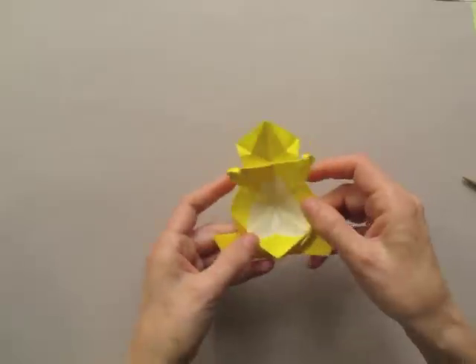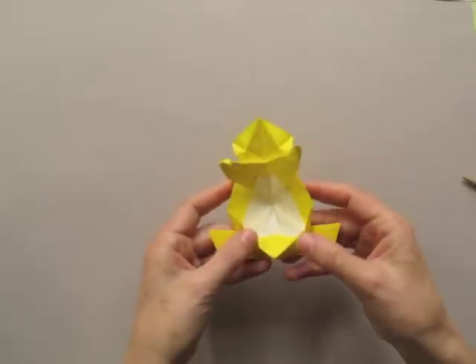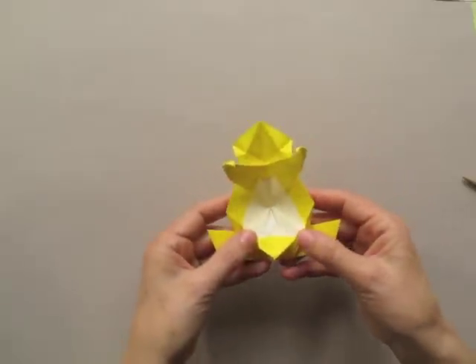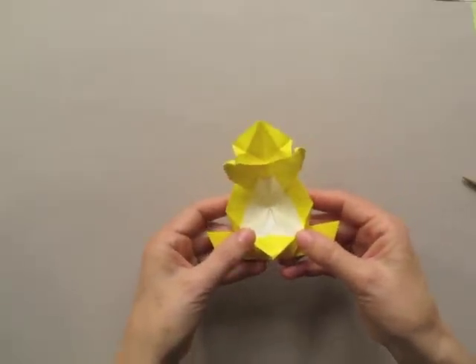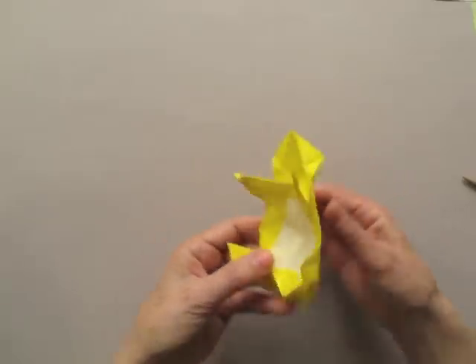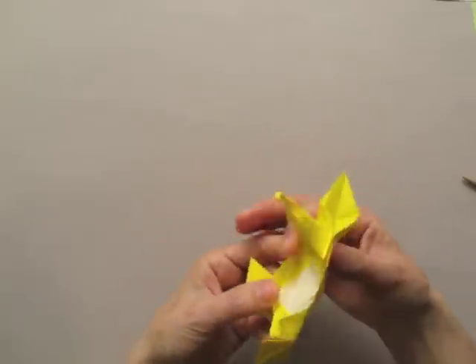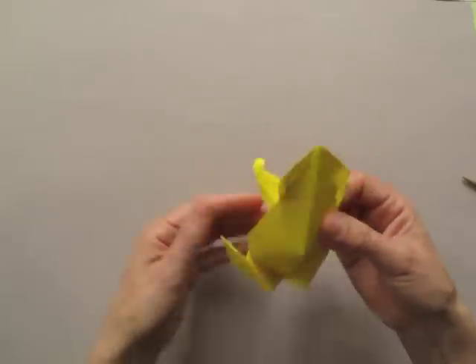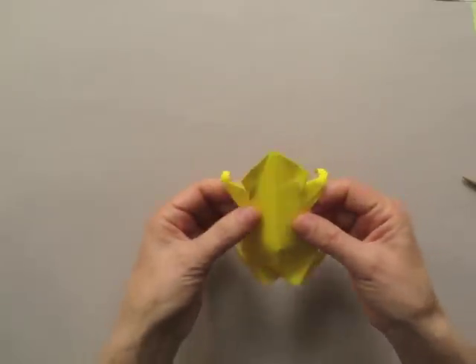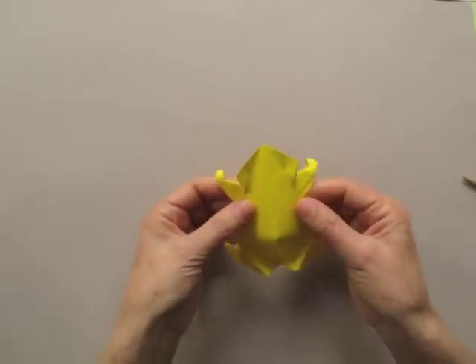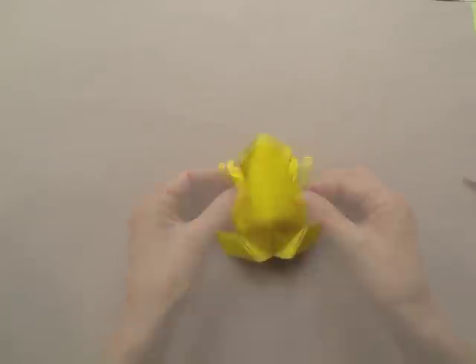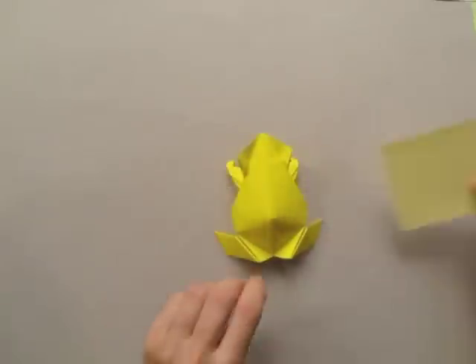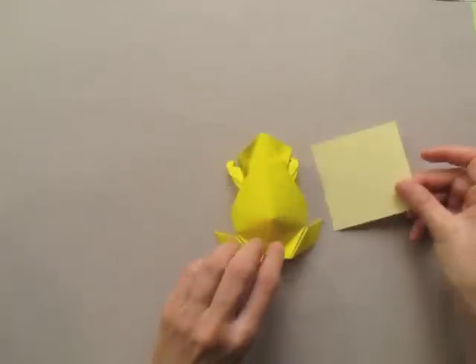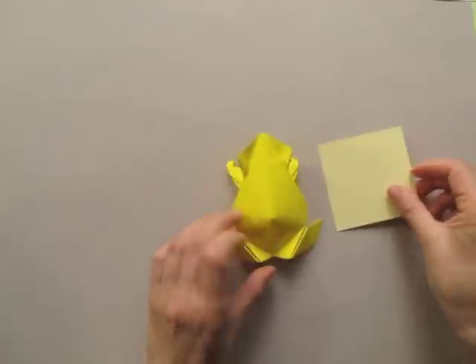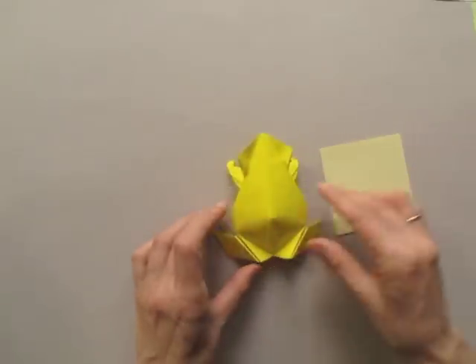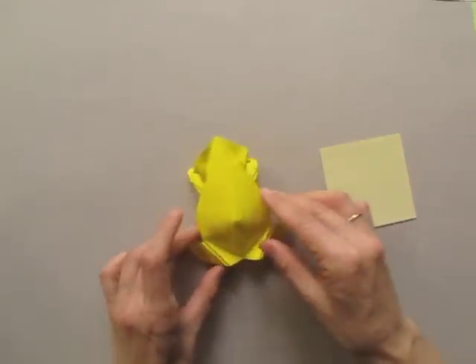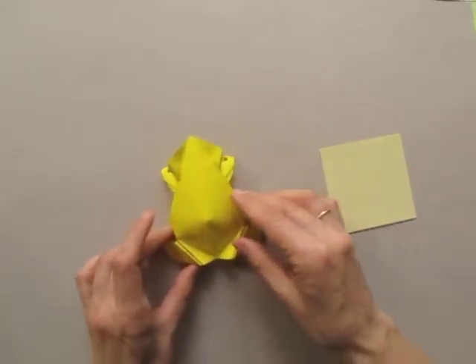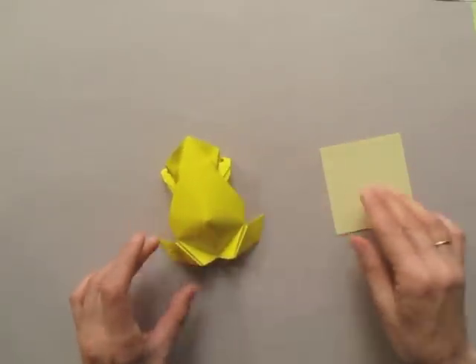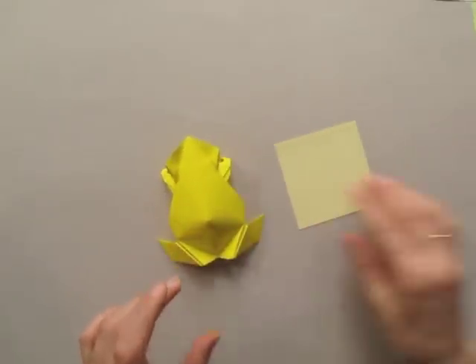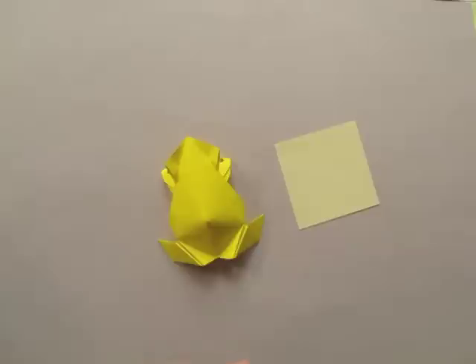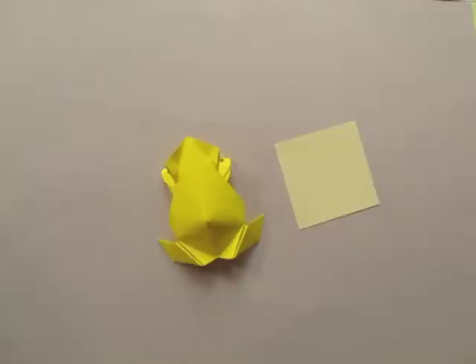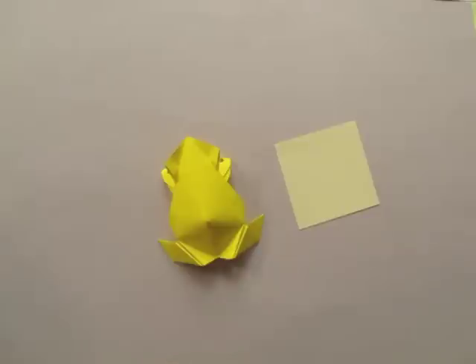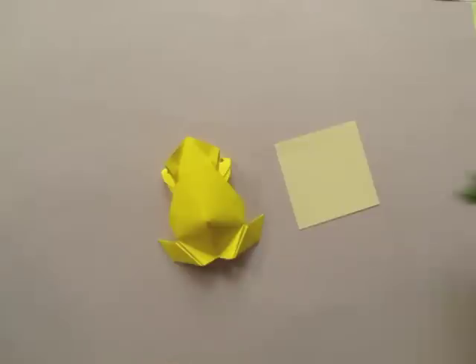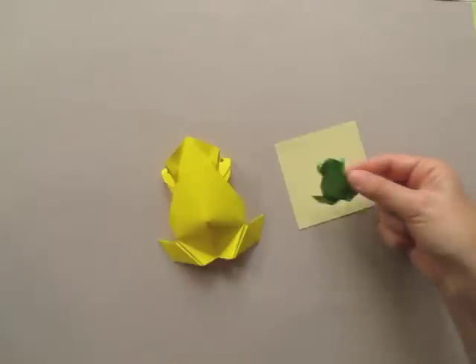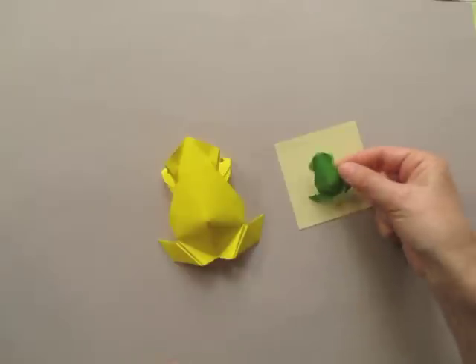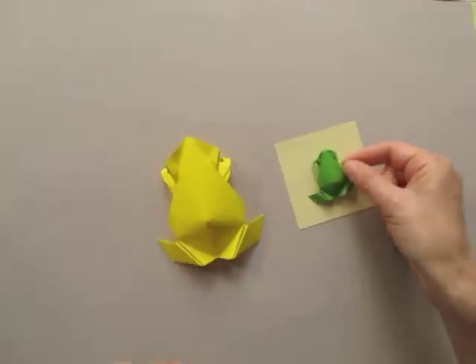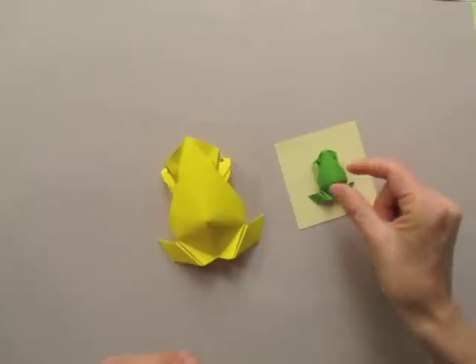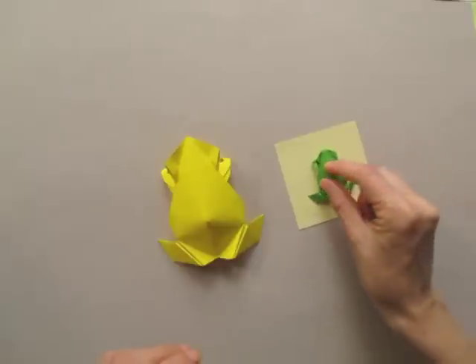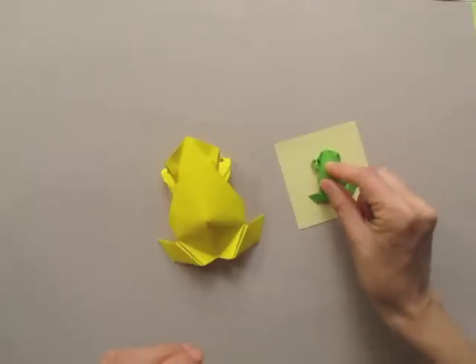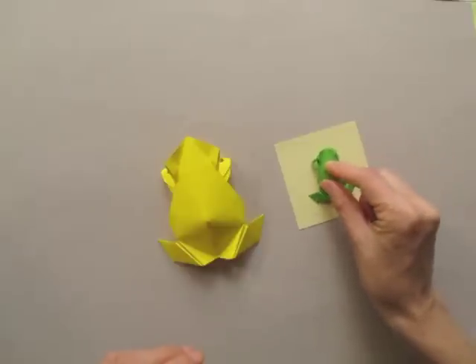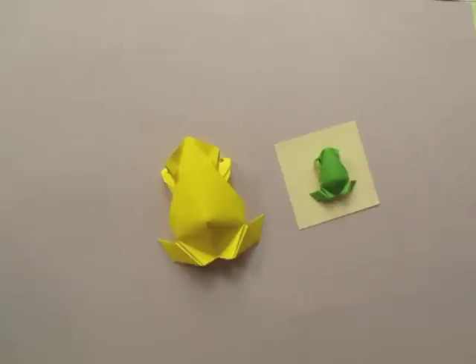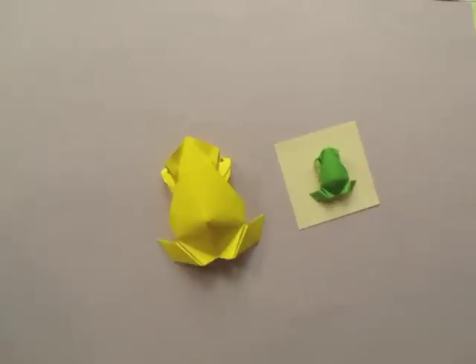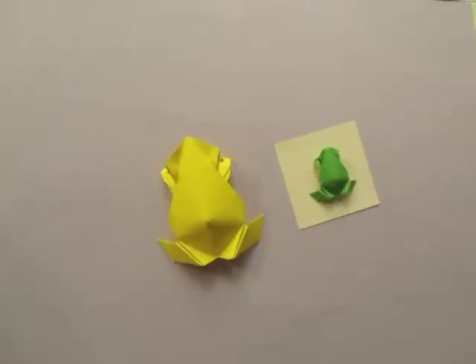And this is it — we are finished. This is the pre-Columbian frog. For a smaller model, we can use a 3x3 inch piece of paper. Thank you.